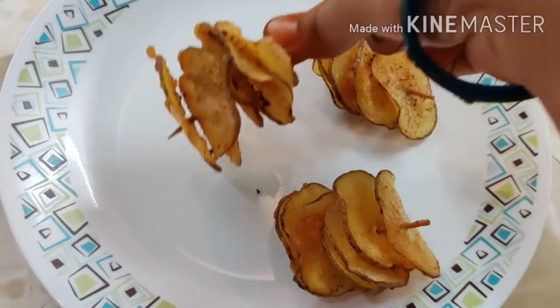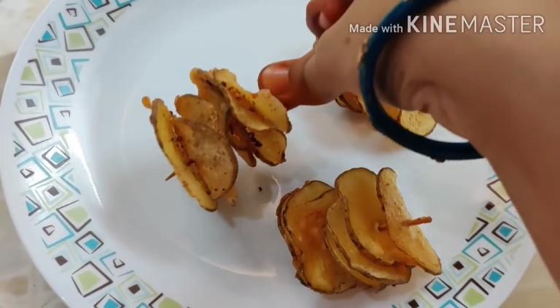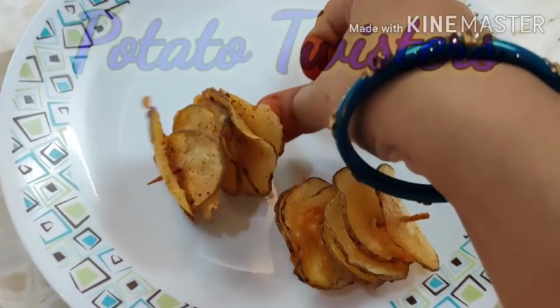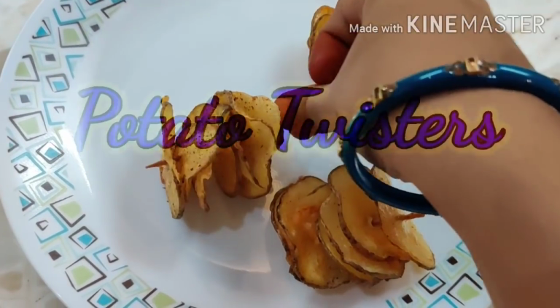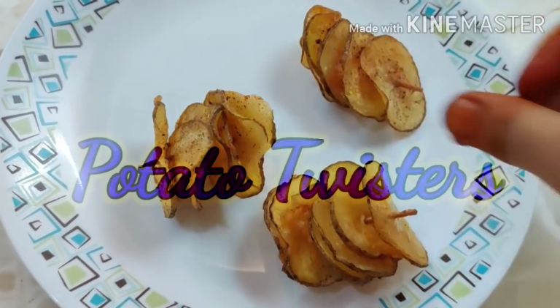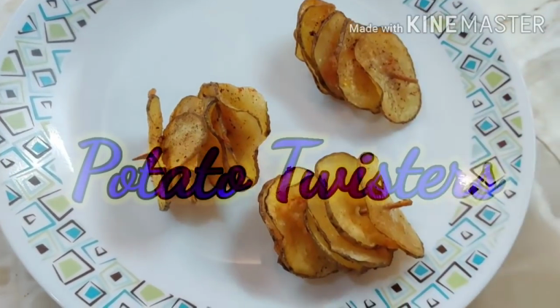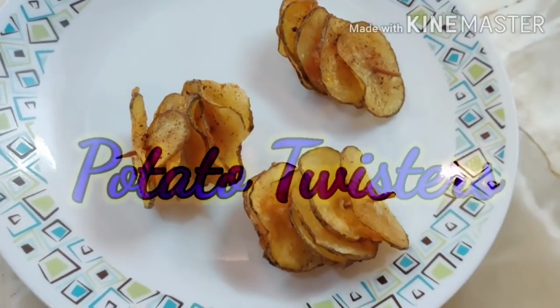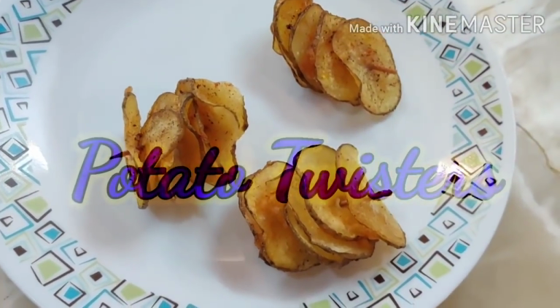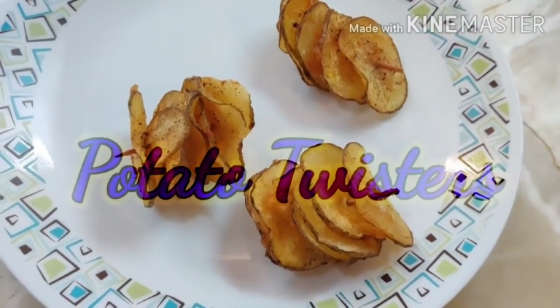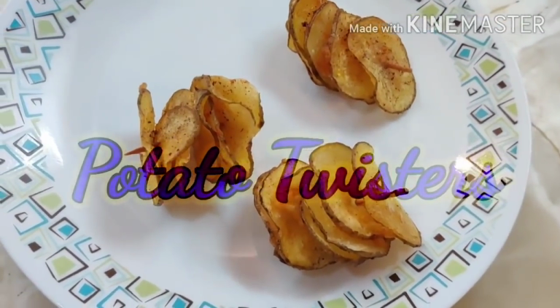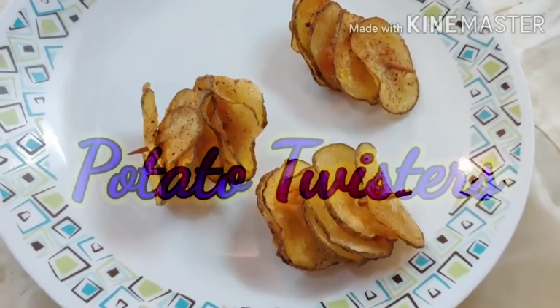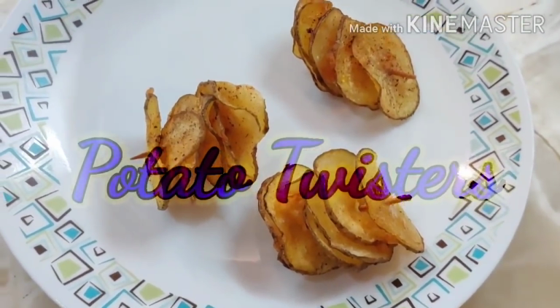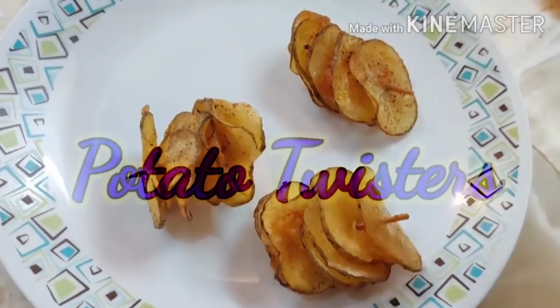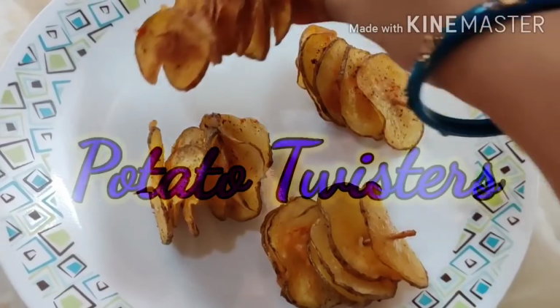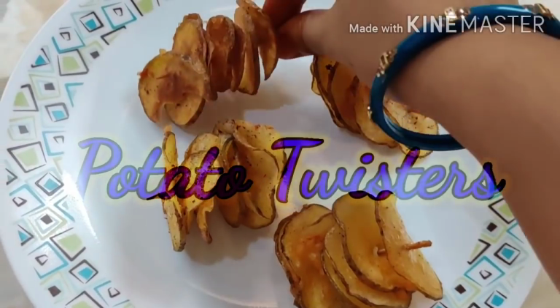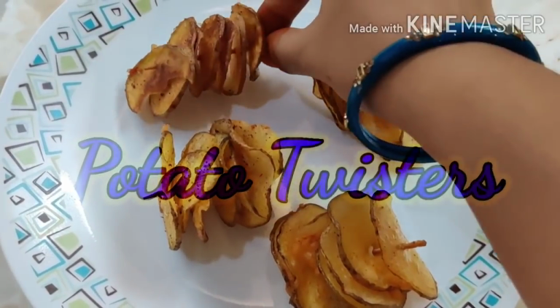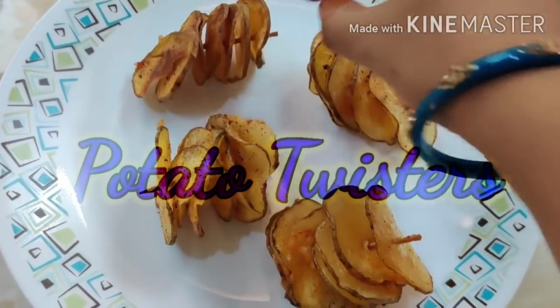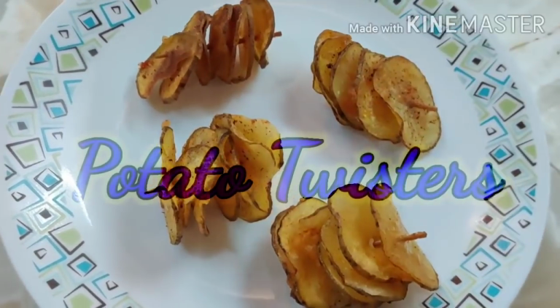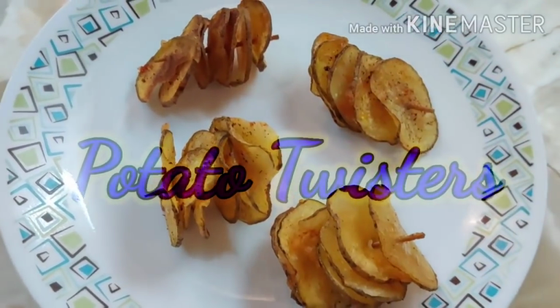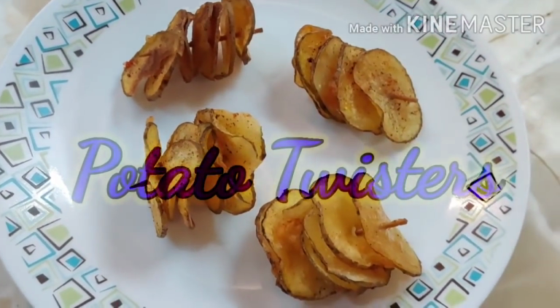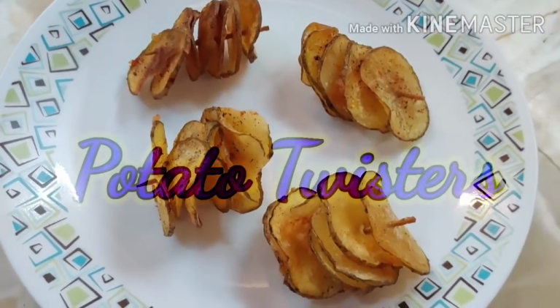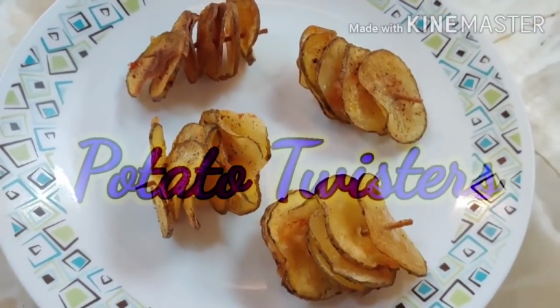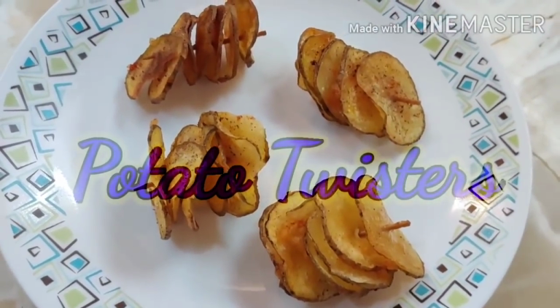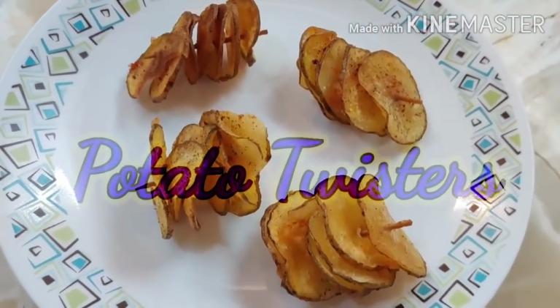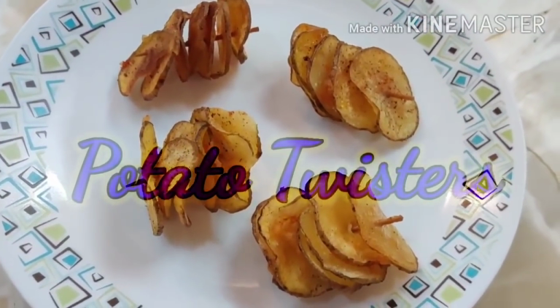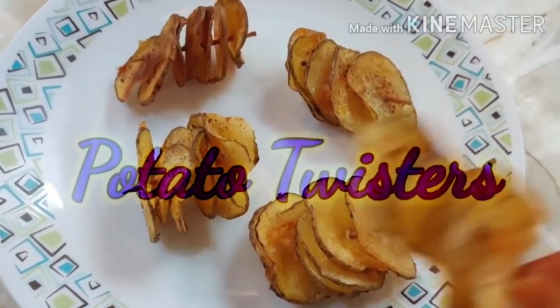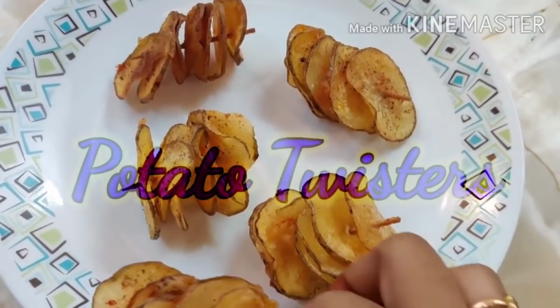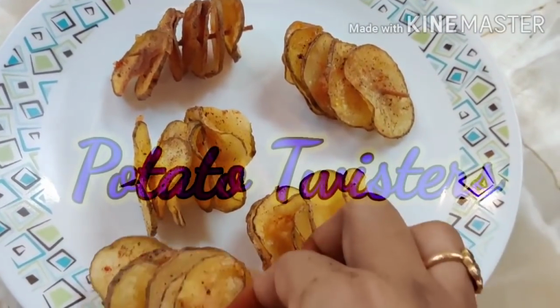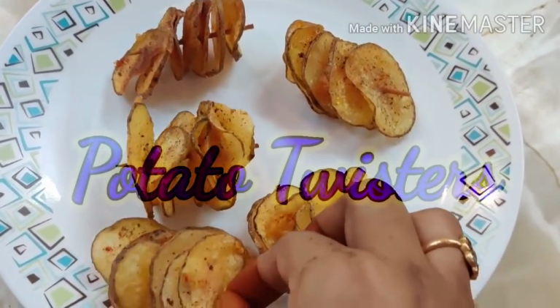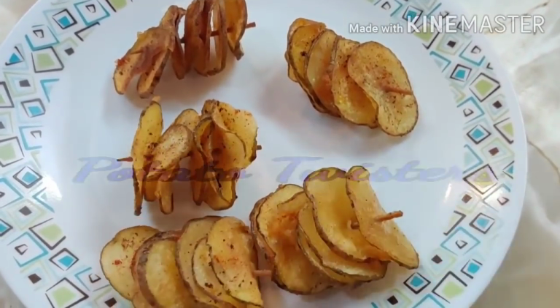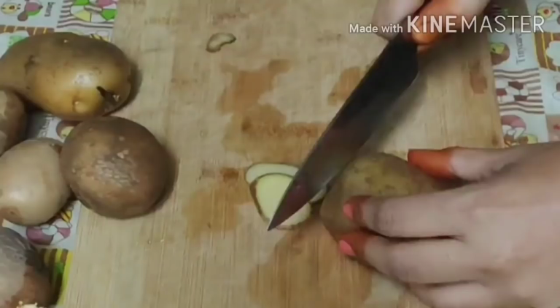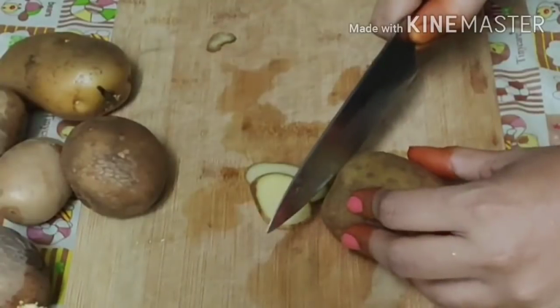We have potatoes in the fried basket. We have some potato twisters.